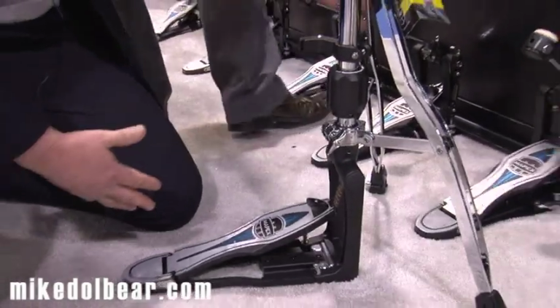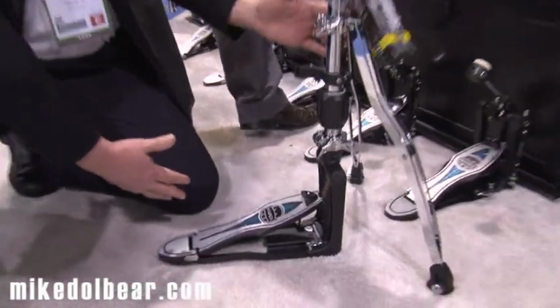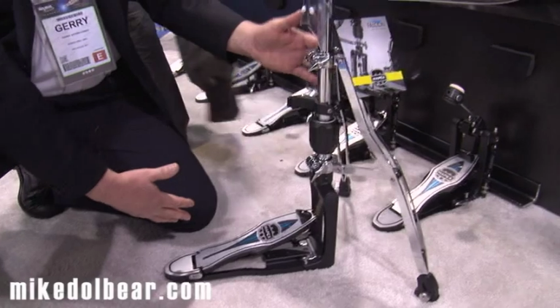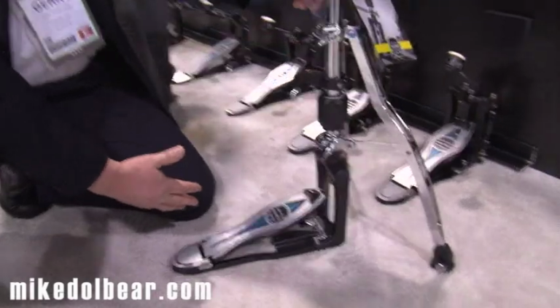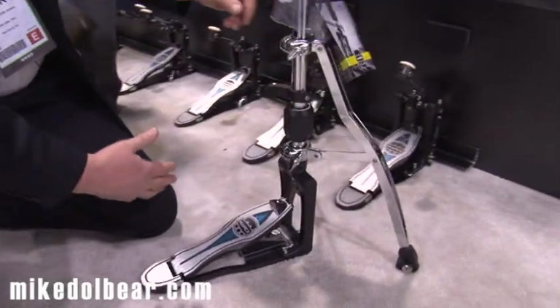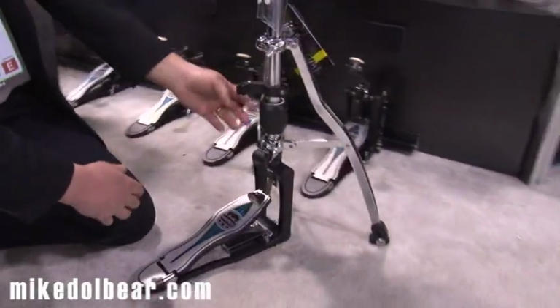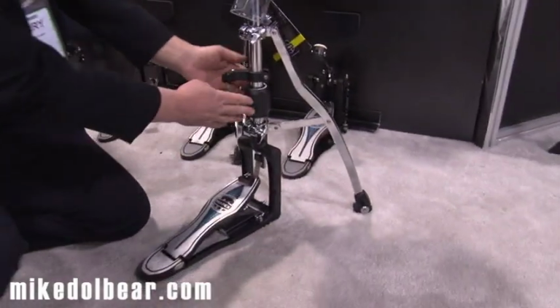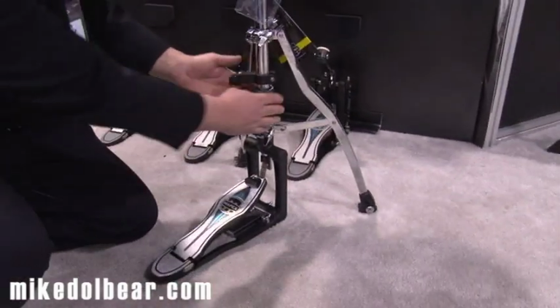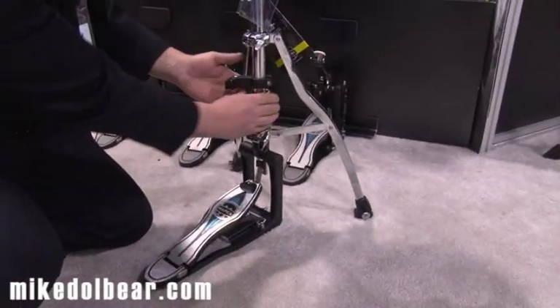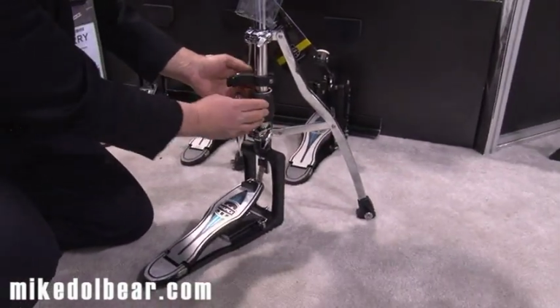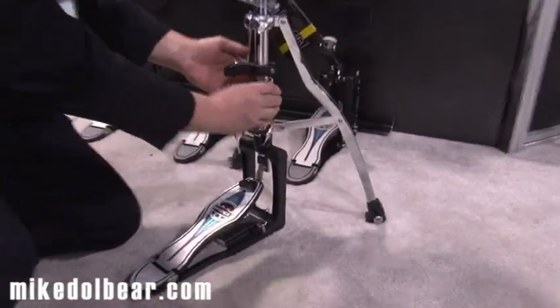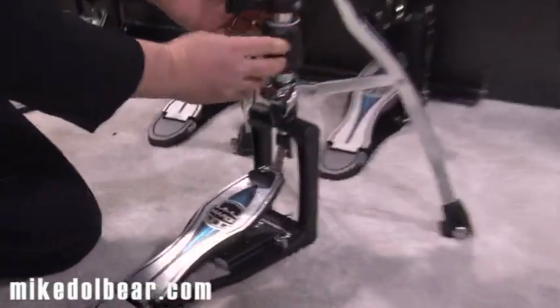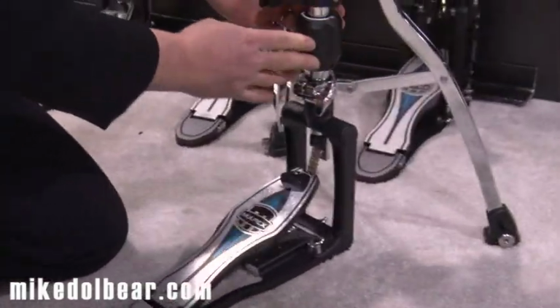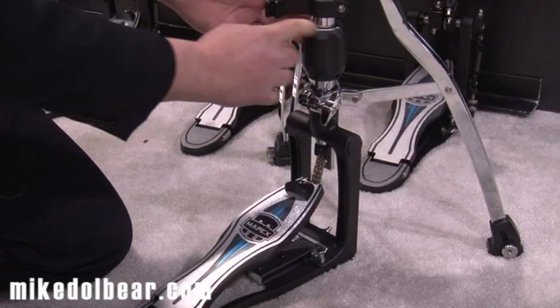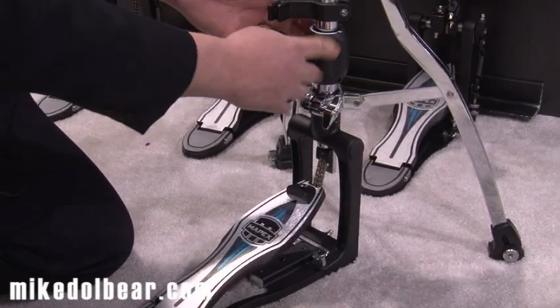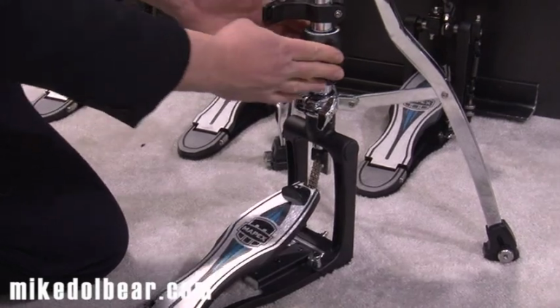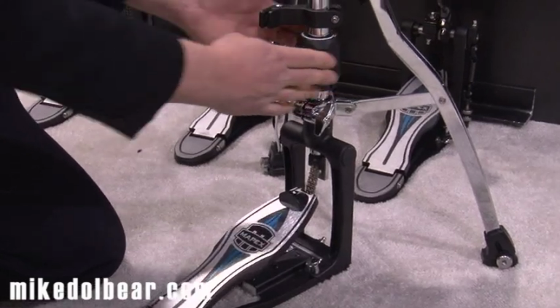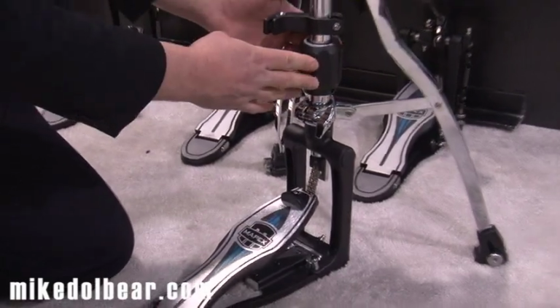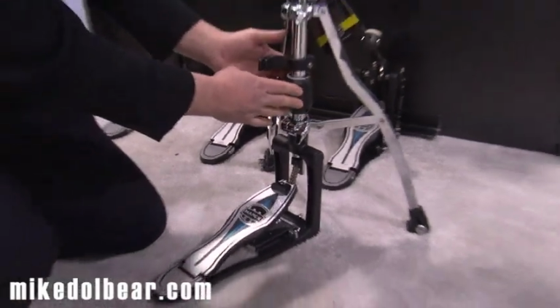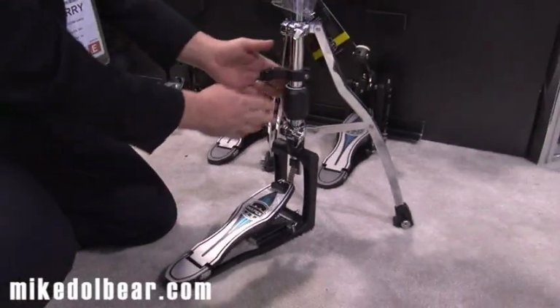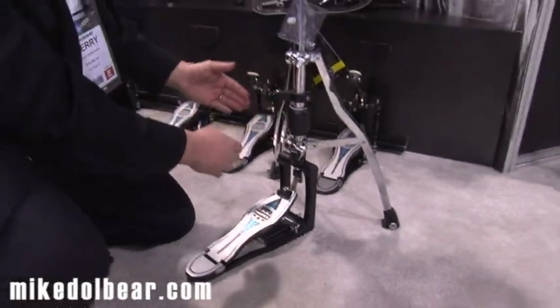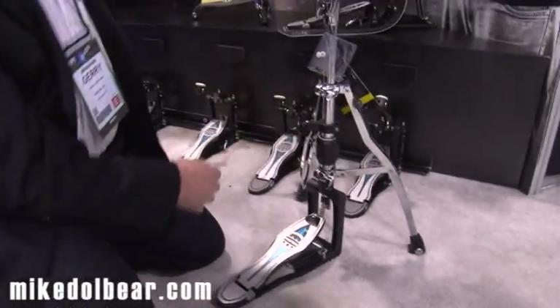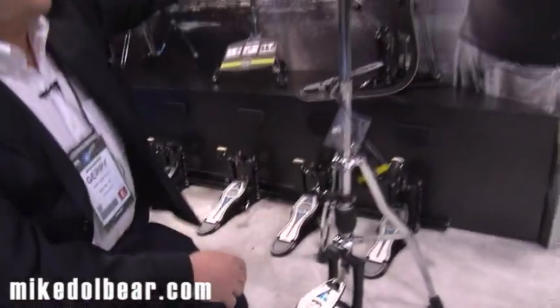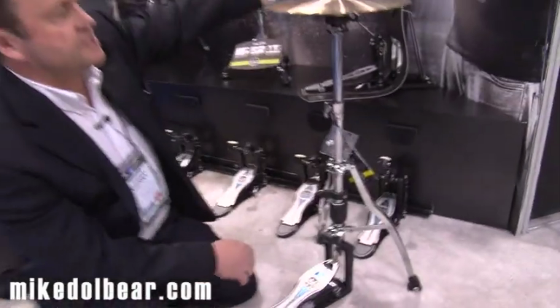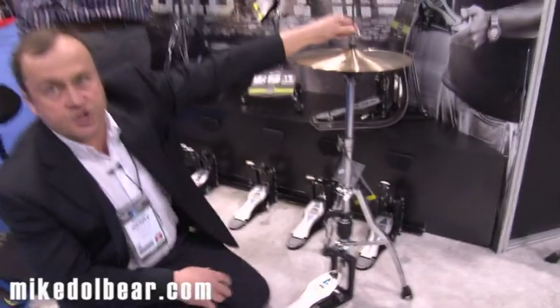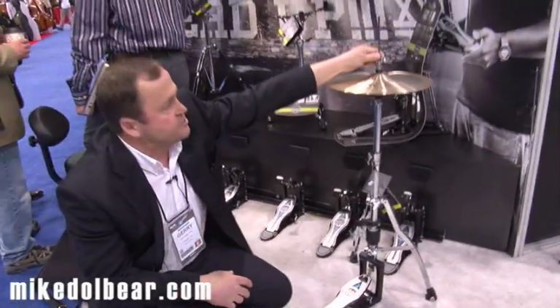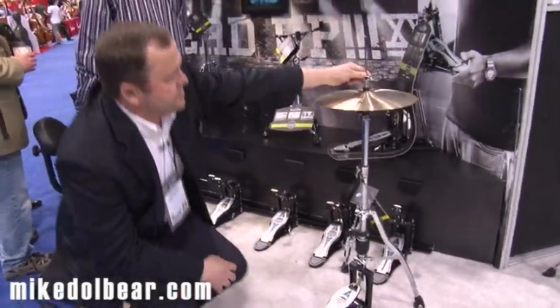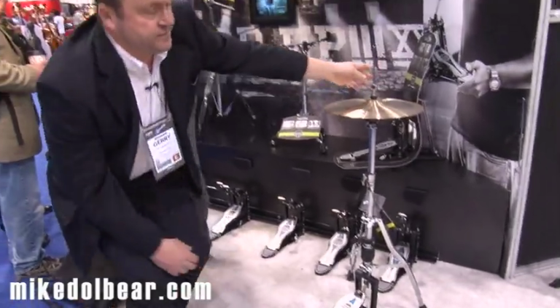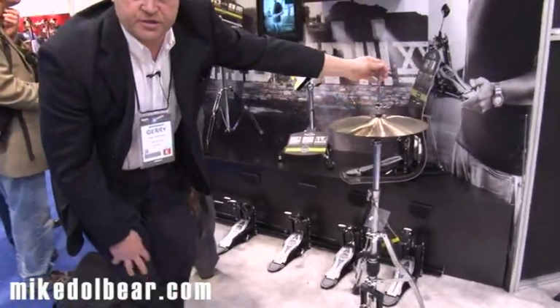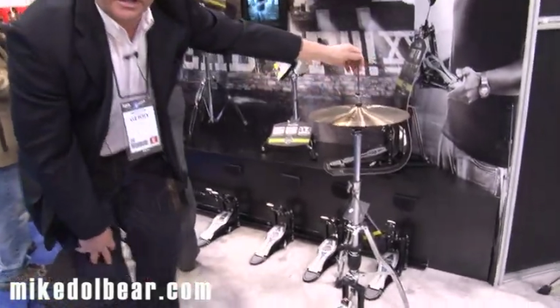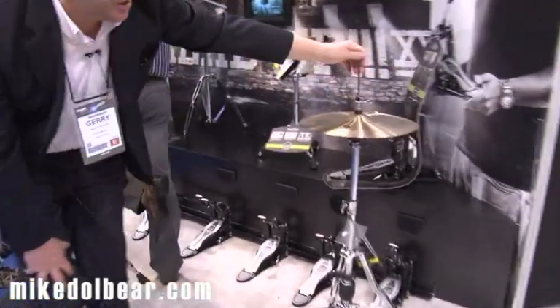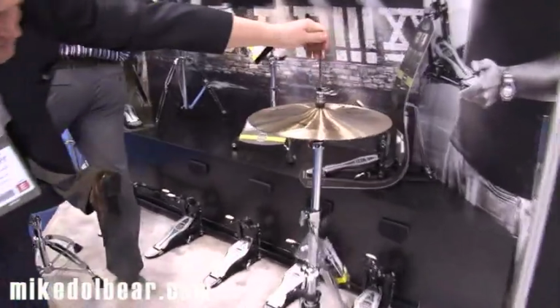You can take these legs off. You have a height adjustment and a tension adjustment, which is marked low and high, so you have several tension adjustments available. You also have a quick-release clutch, which means the top cymbal can be taken off much more easily.